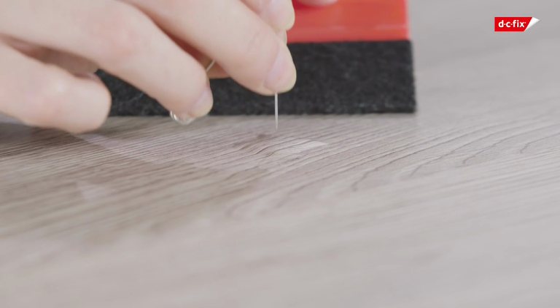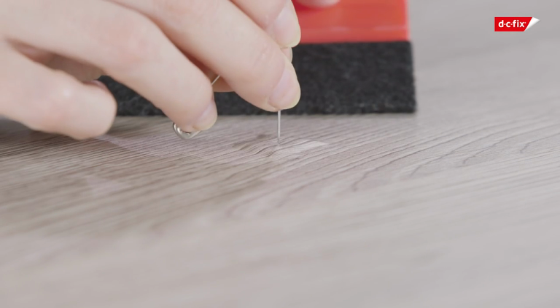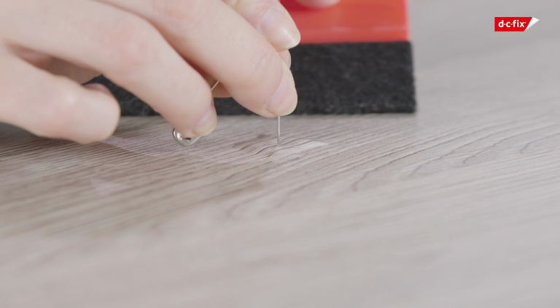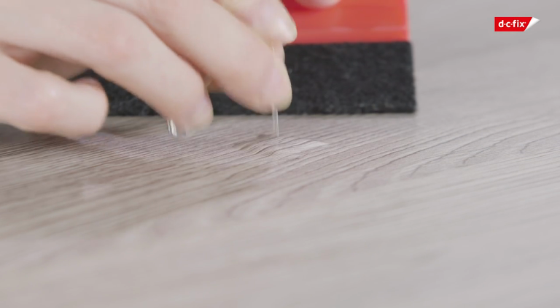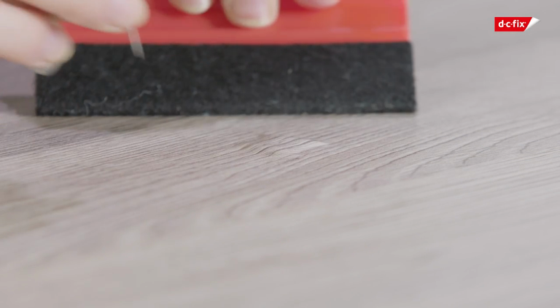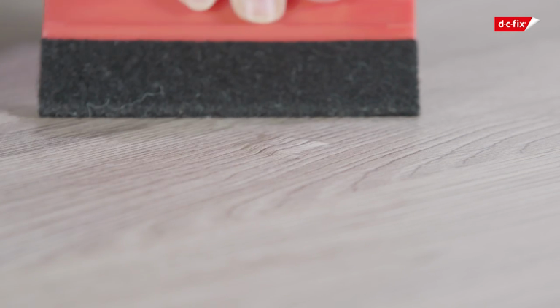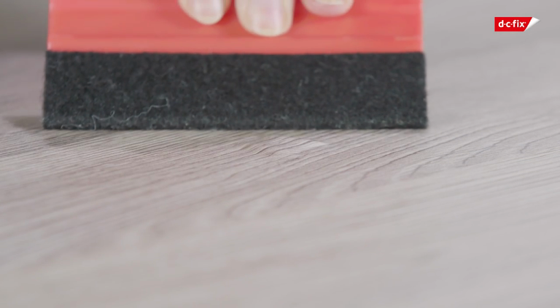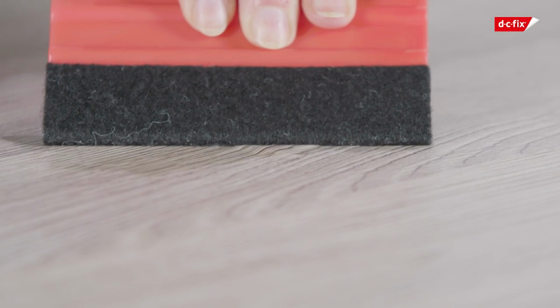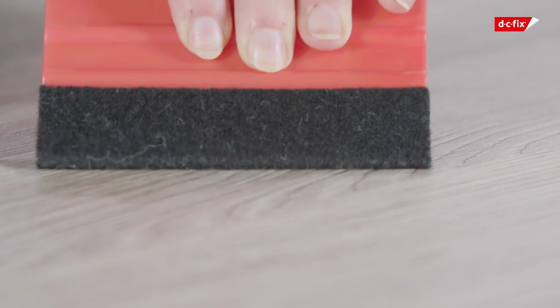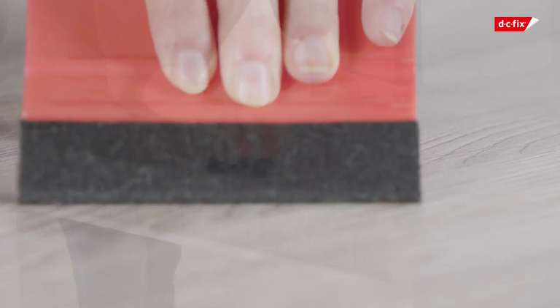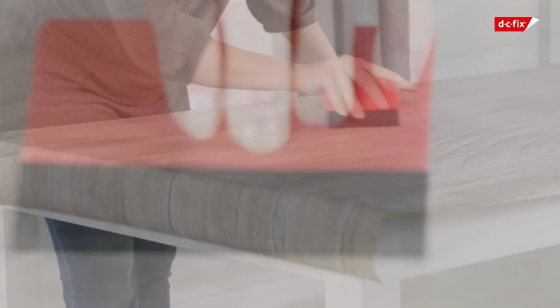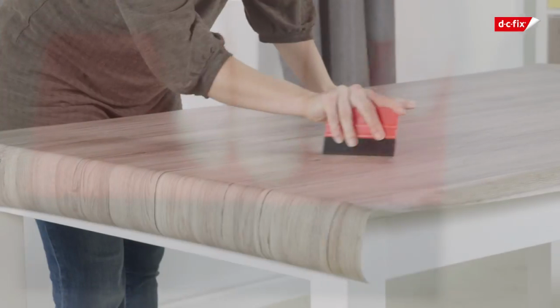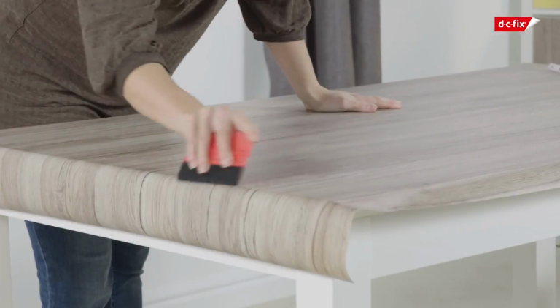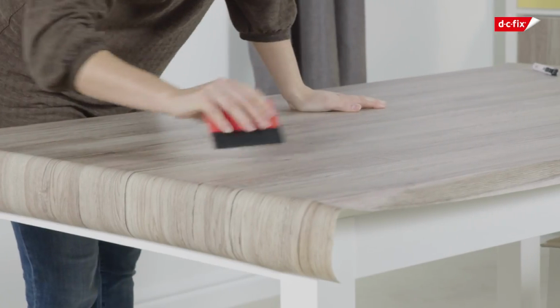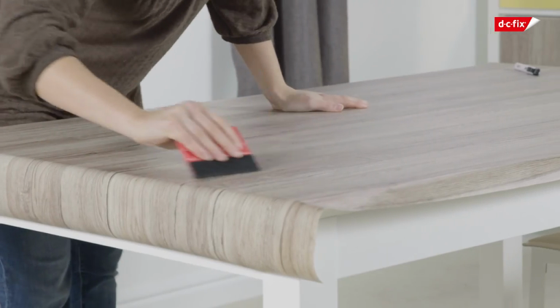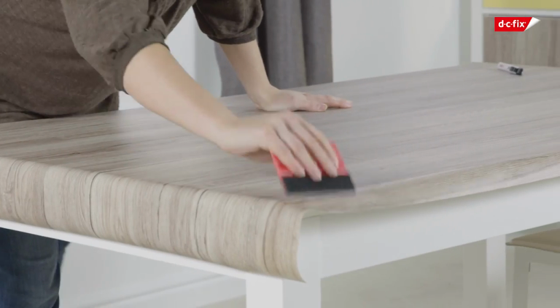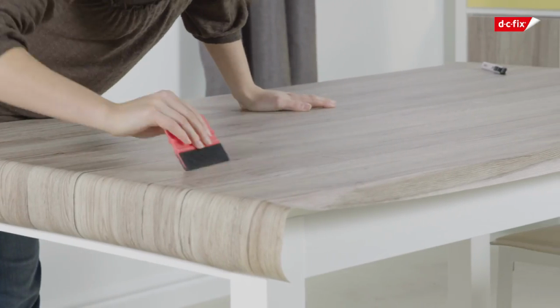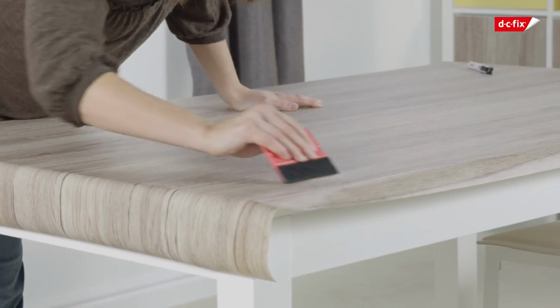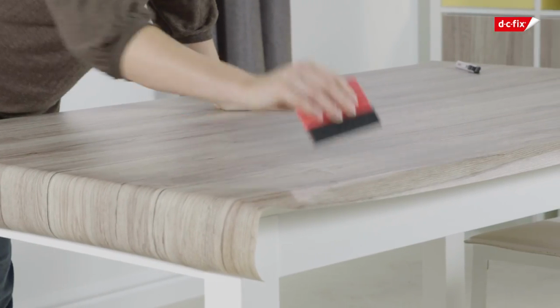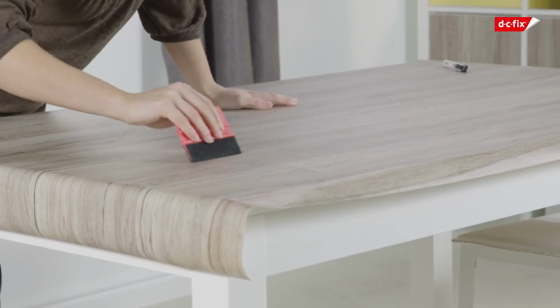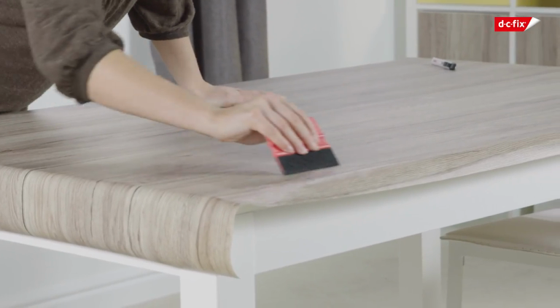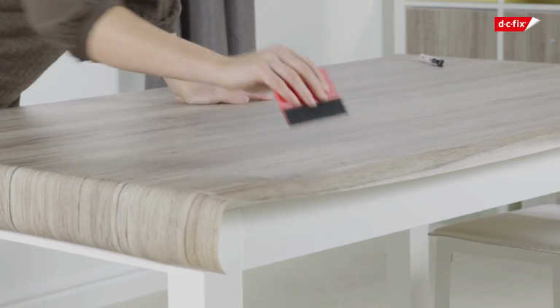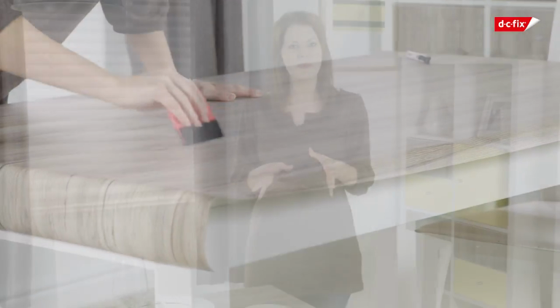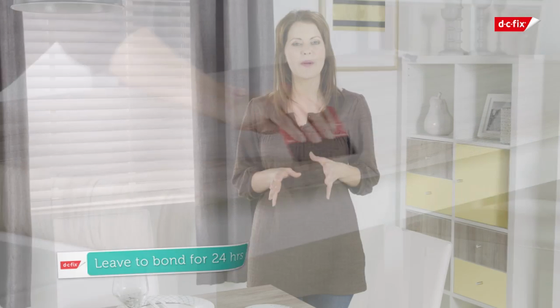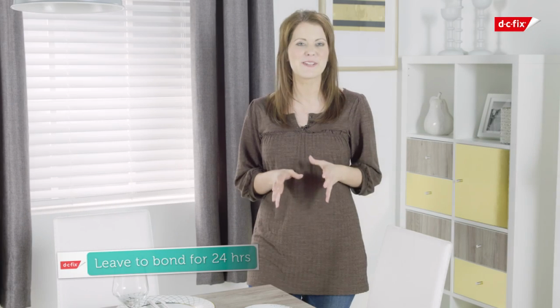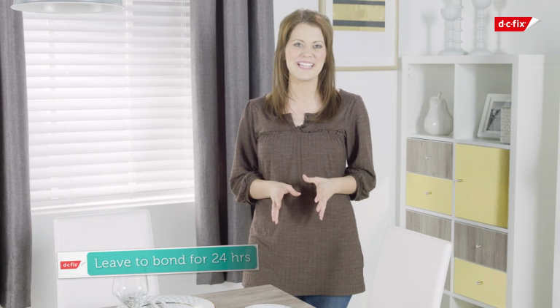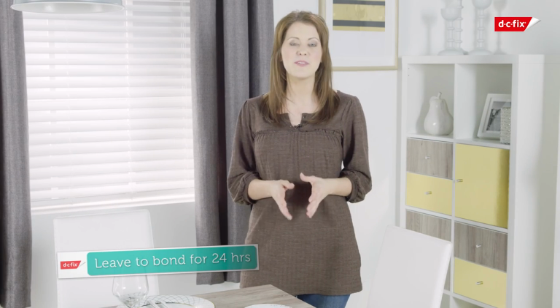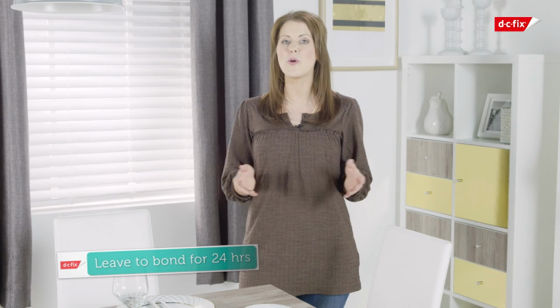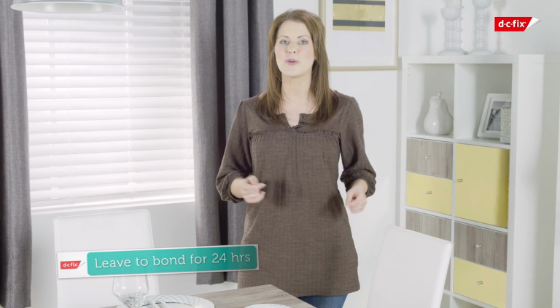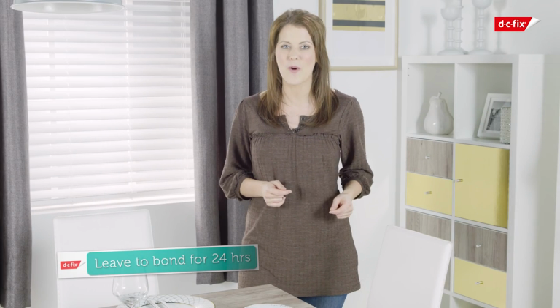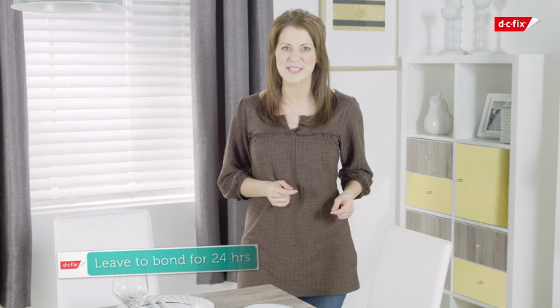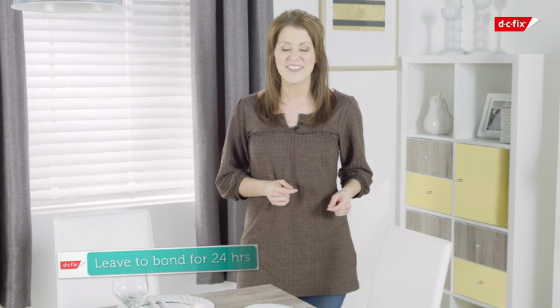Alternatively, use a pin to prick a hole in the film and release the air. If your sheet is crooked, simply remove it and start again.